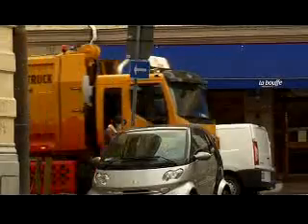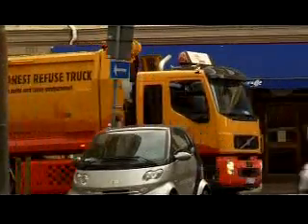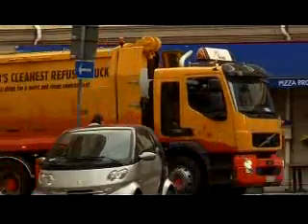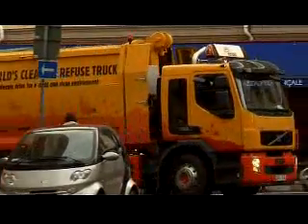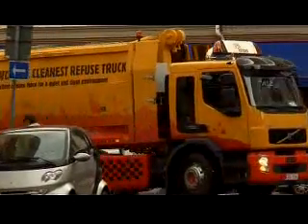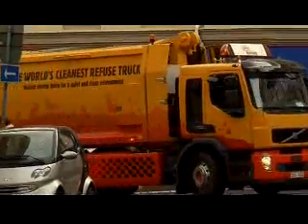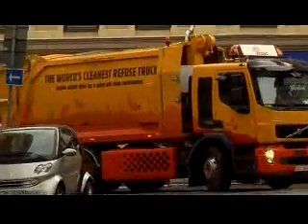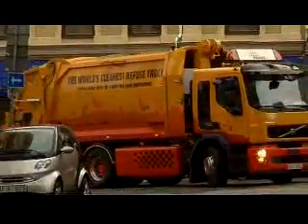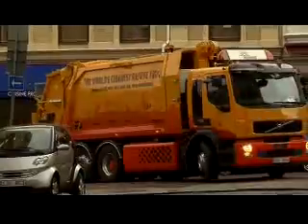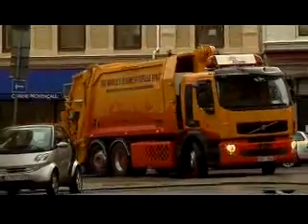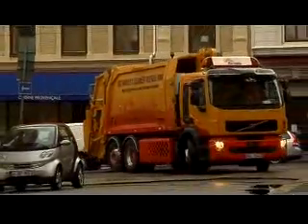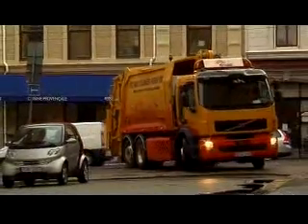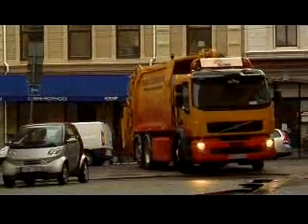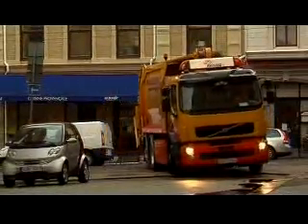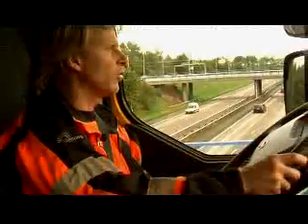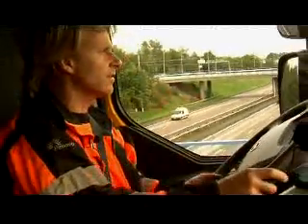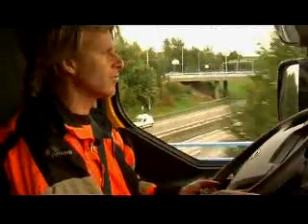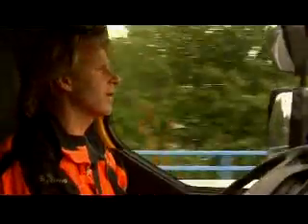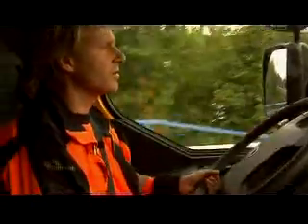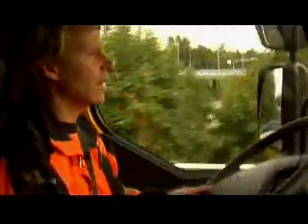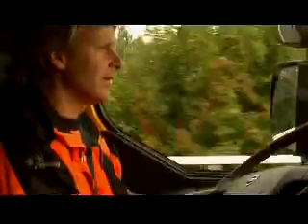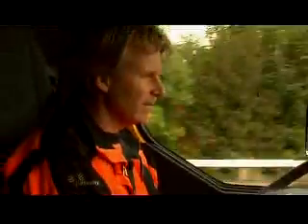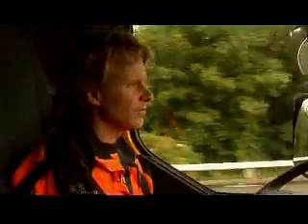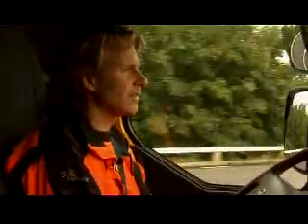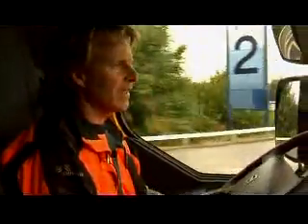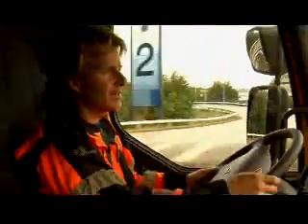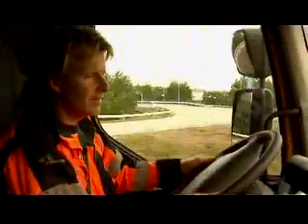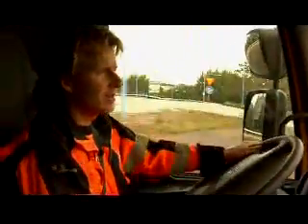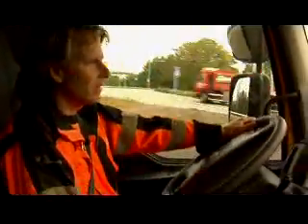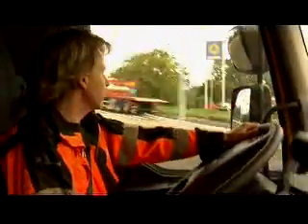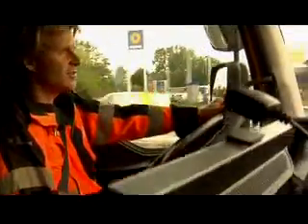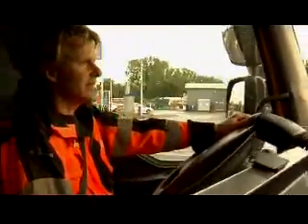Here it is, the world's first hybrid refuse truck in operation. And it's quiet. All the people know that big trucks are very noisy. And then we come on the street and can't hear the truck, just see it.